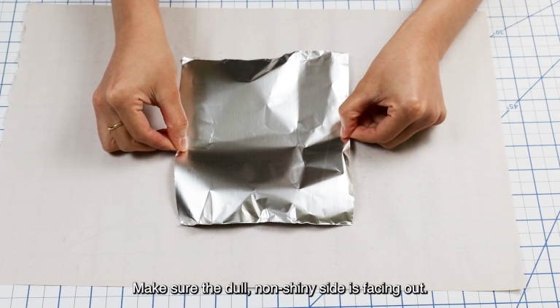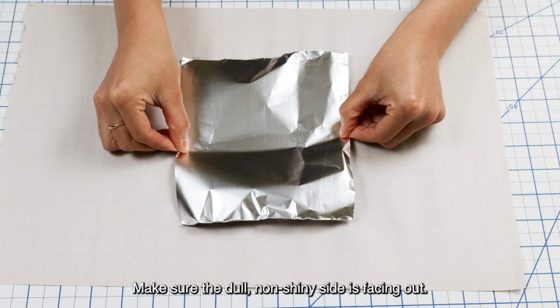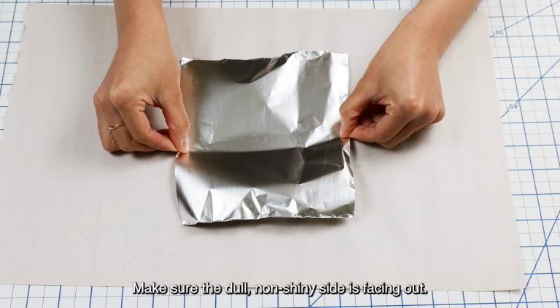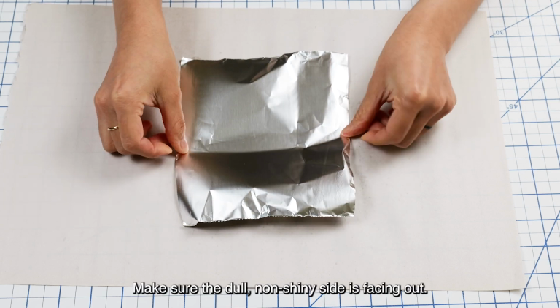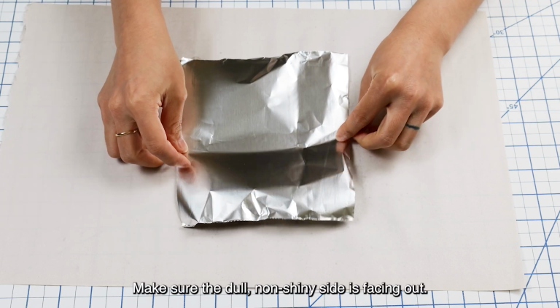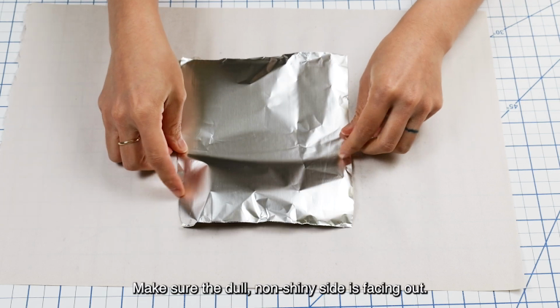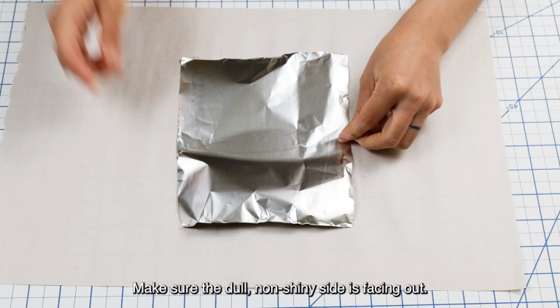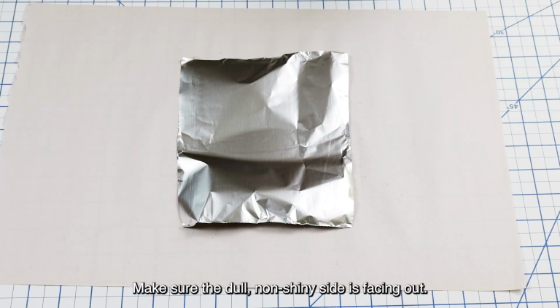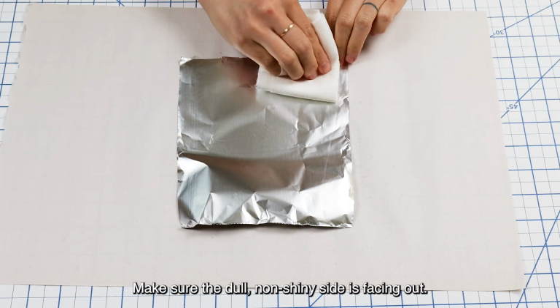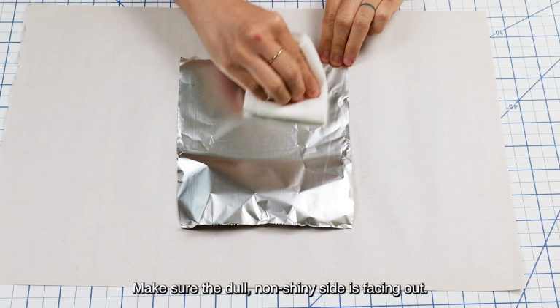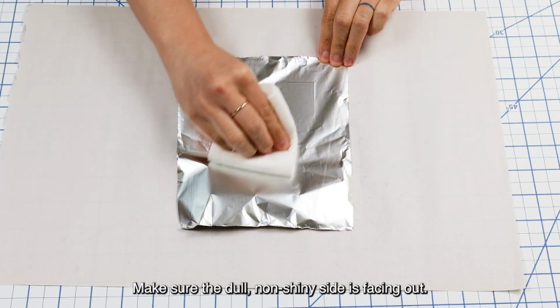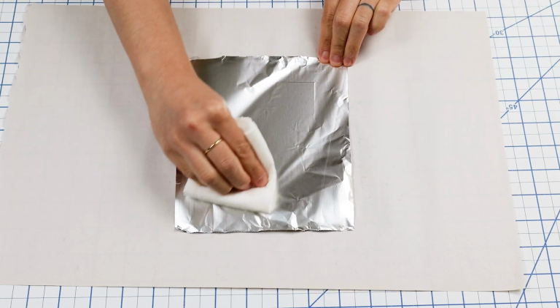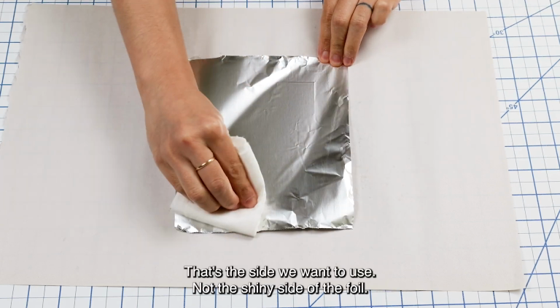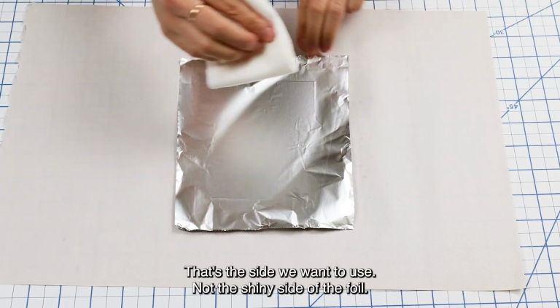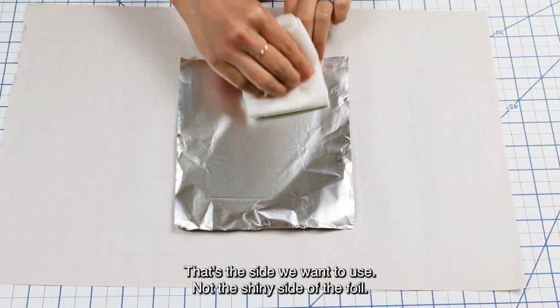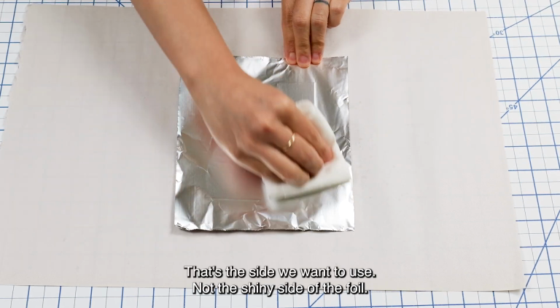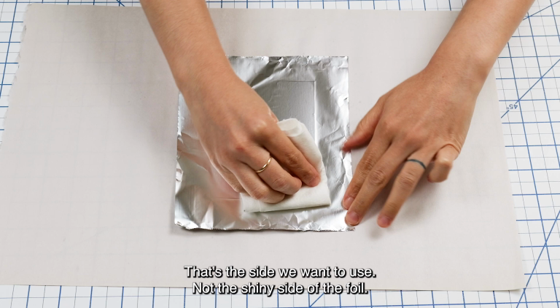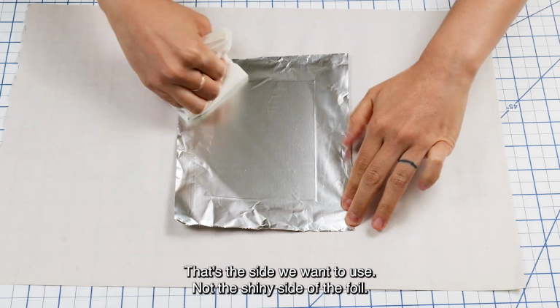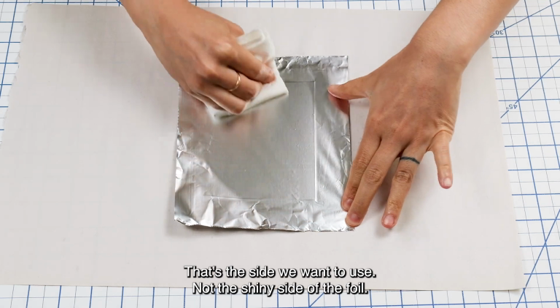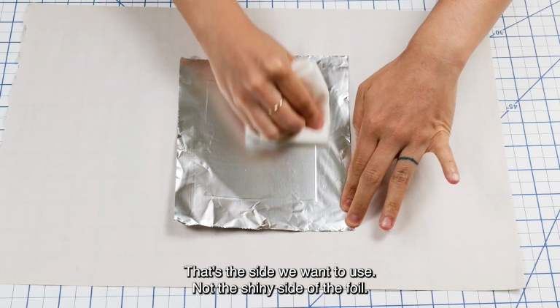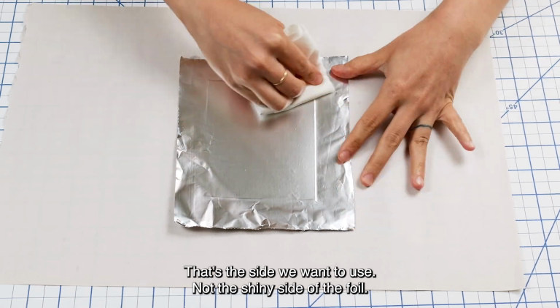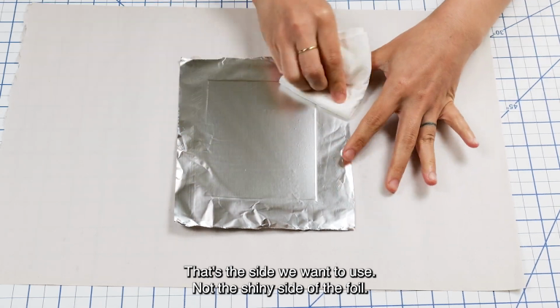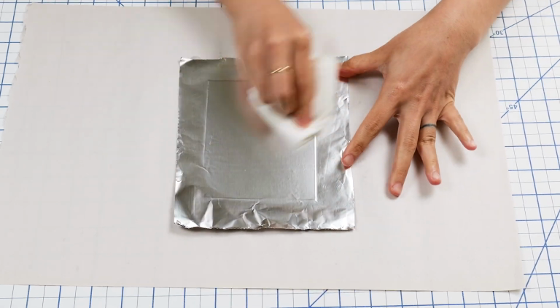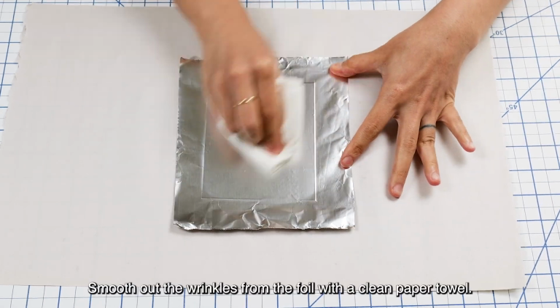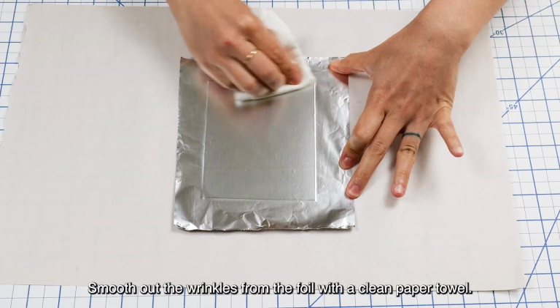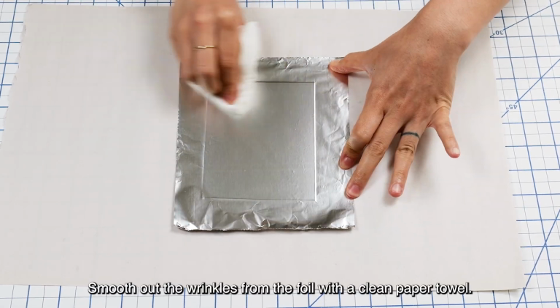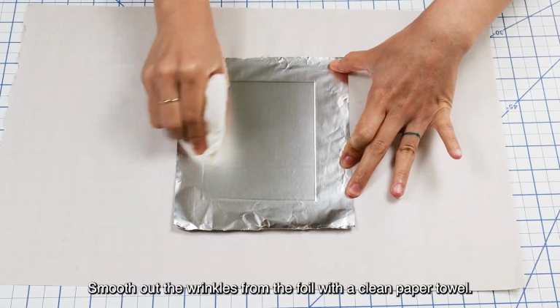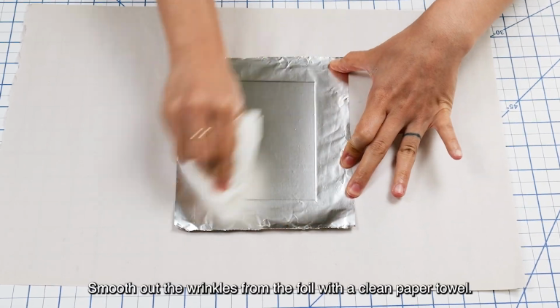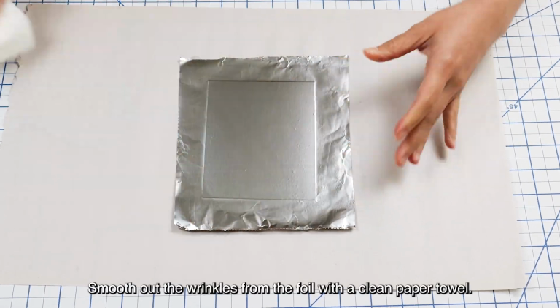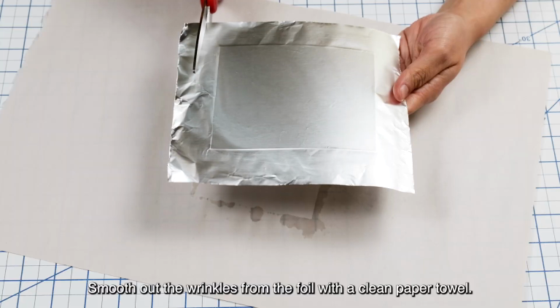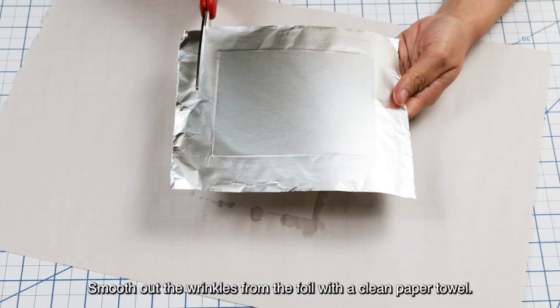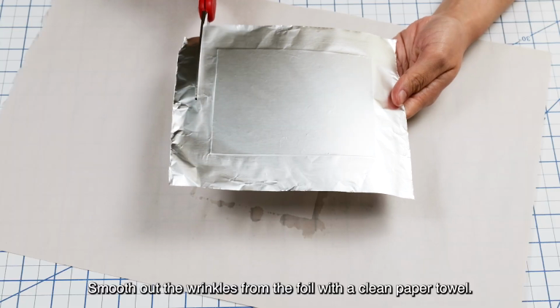Make sure the dull, non-shiny side is facing out. That's the side we want to use, not the shiny side of the foil. Smooth out the wrinkles from the foil with a clean paper towel.